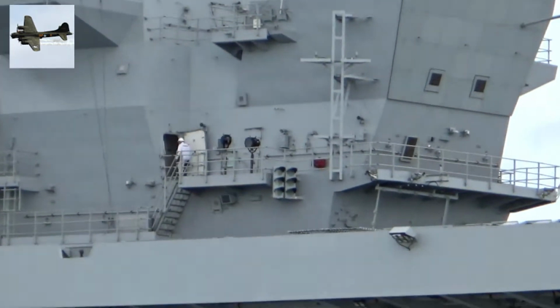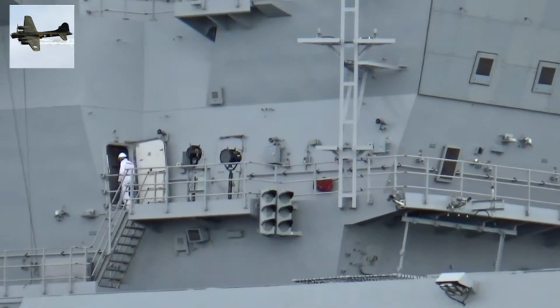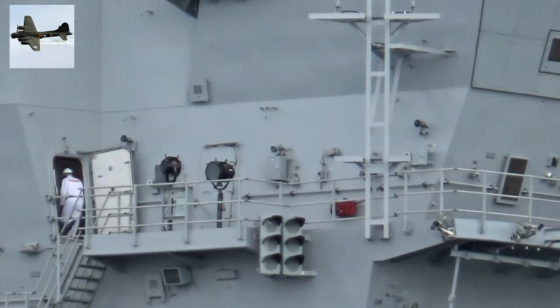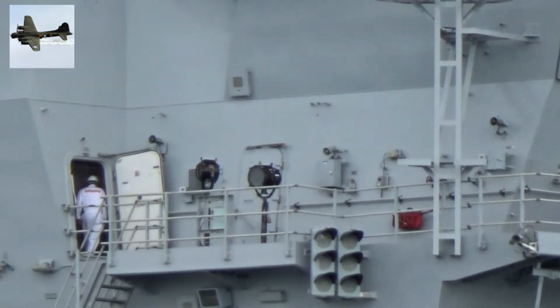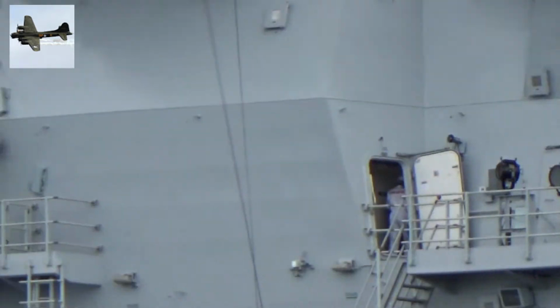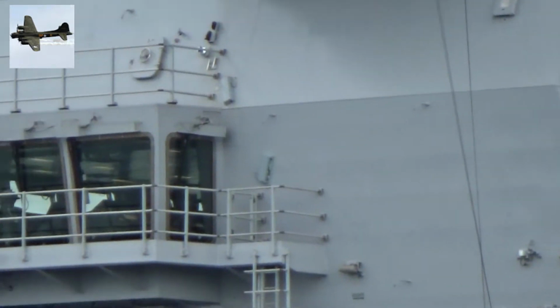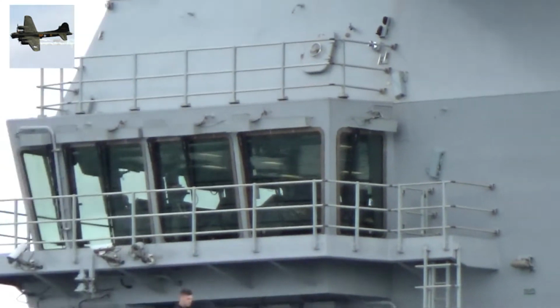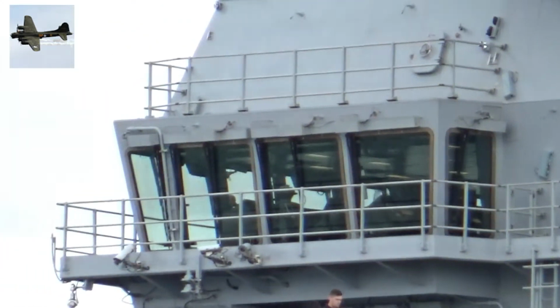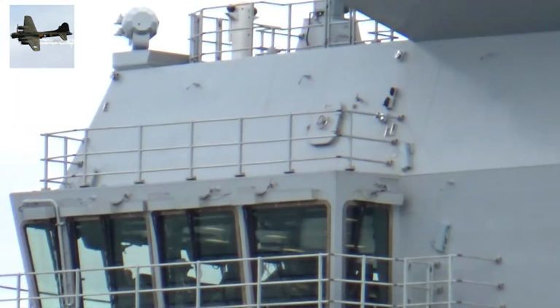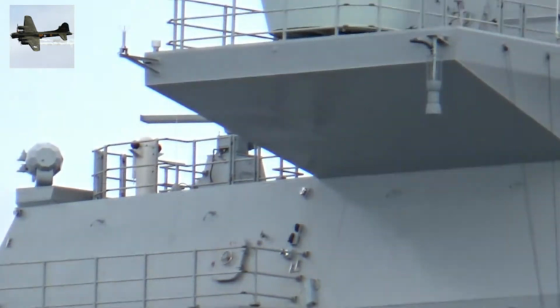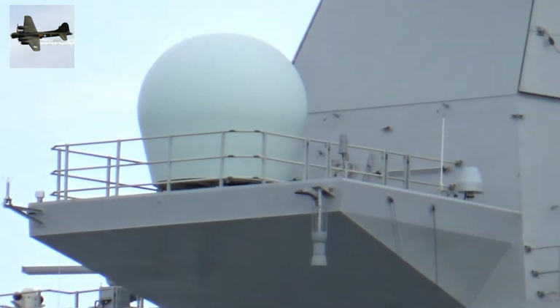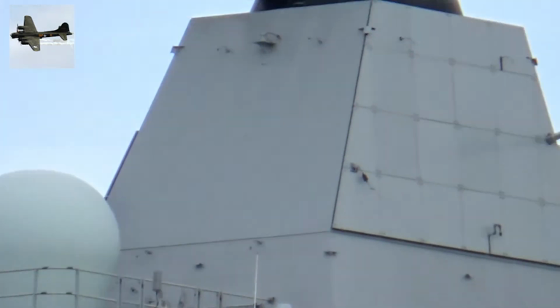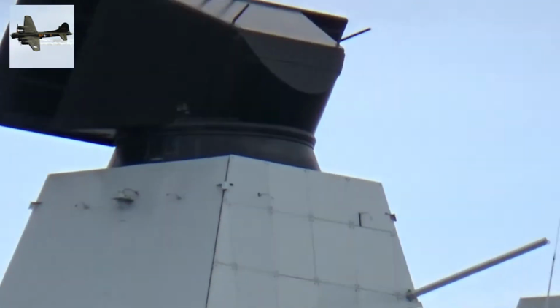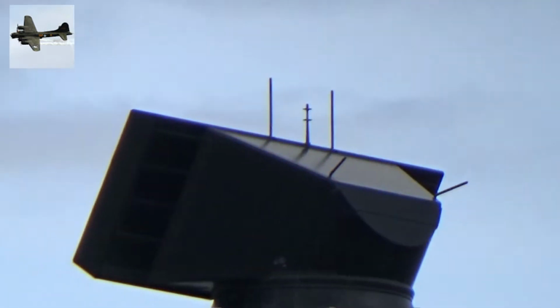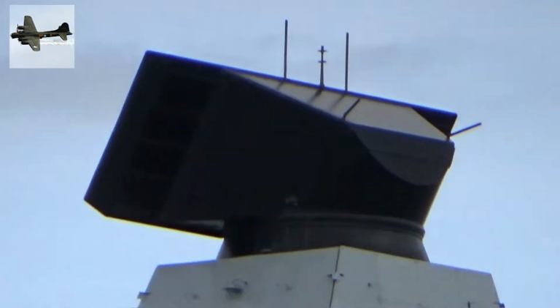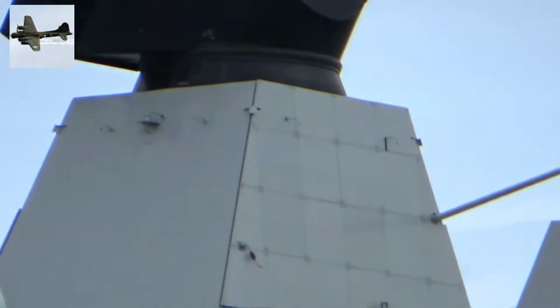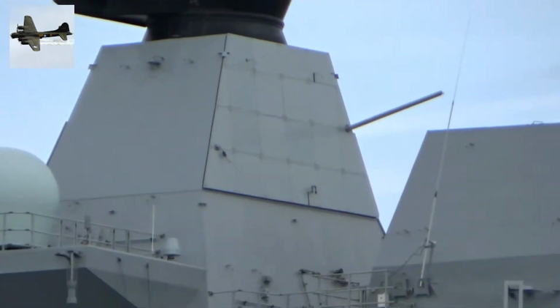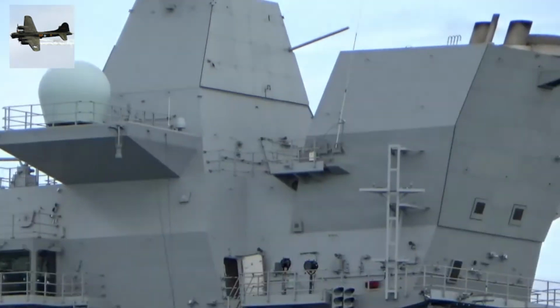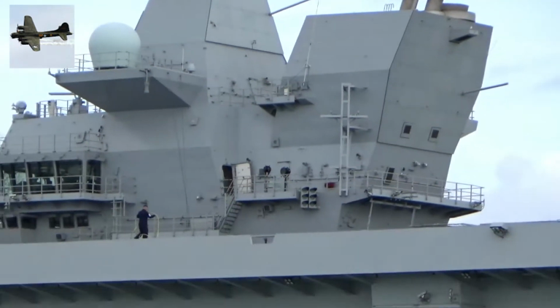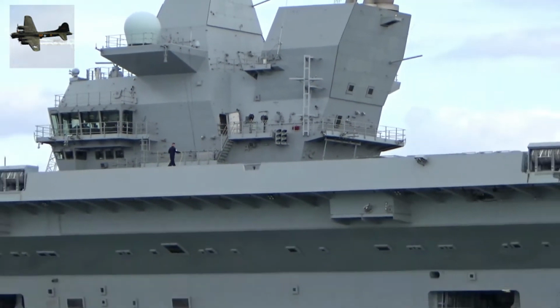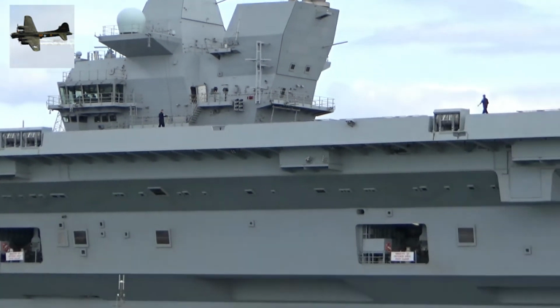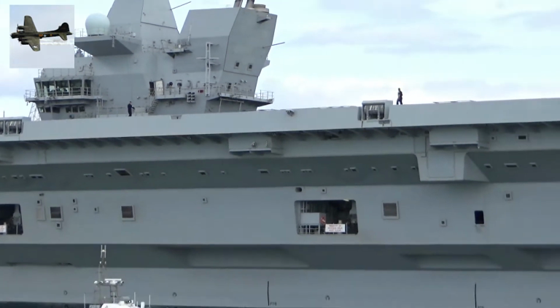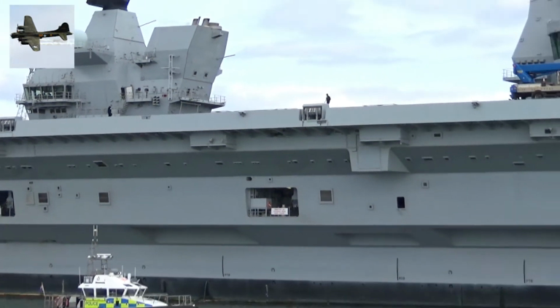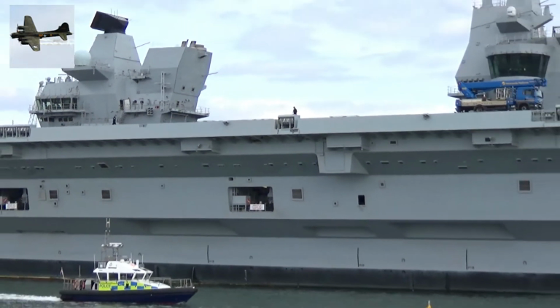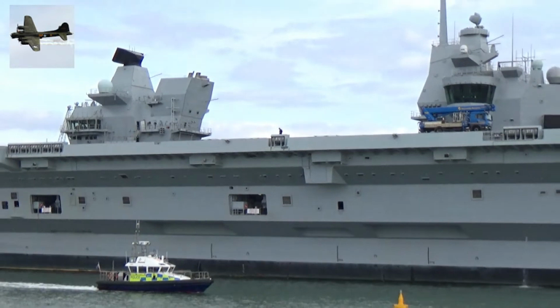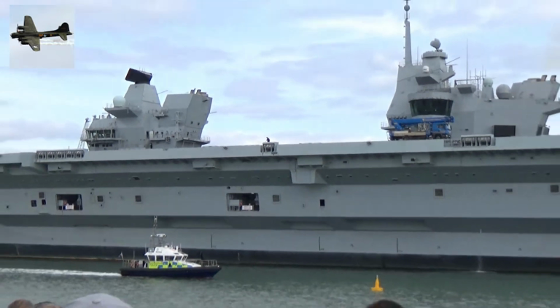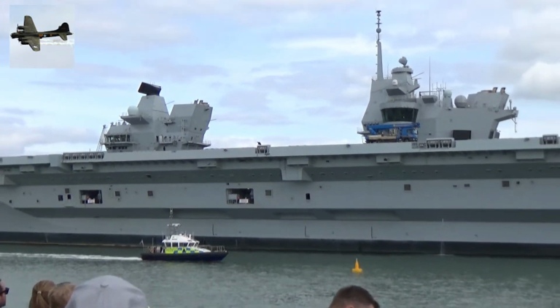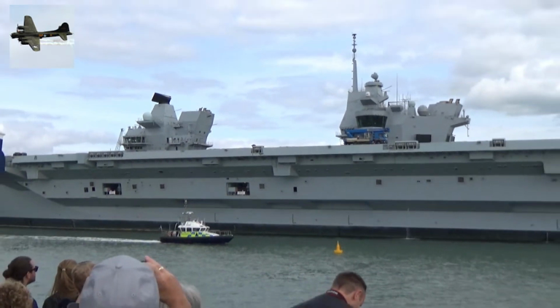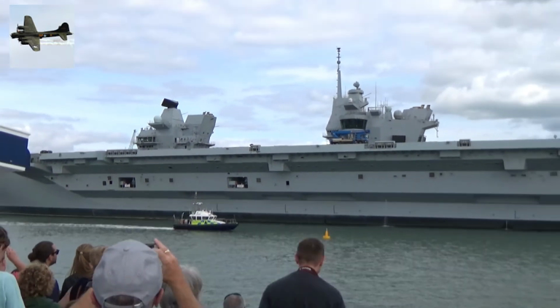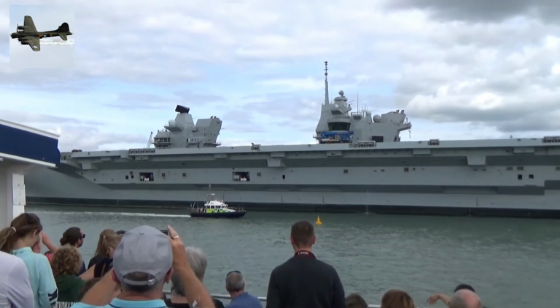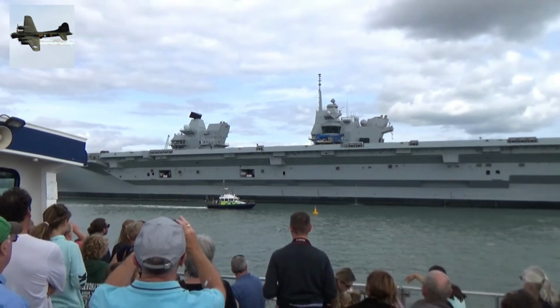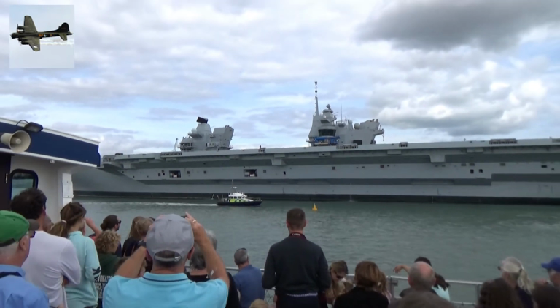There are 17 decks on board, and to get the planes from the hangars onto the flight deck there are two lifts. Each of these lifts can accommodate two aircraft, meaning it takes just 60 seconds to get four planes from the hangar onto the flight deck.